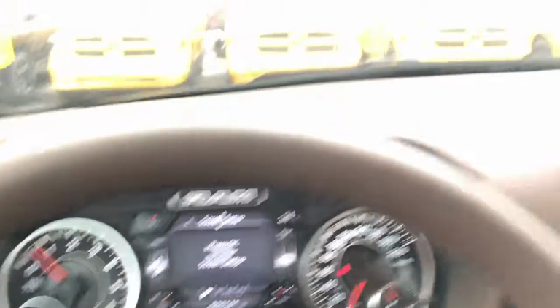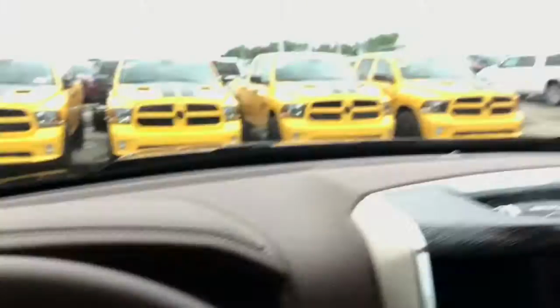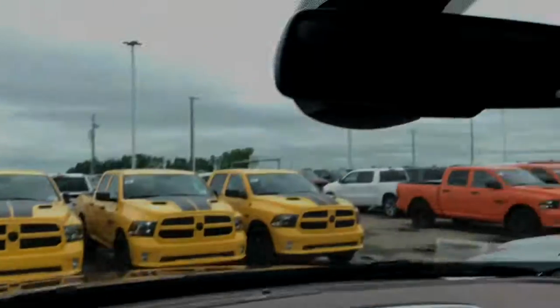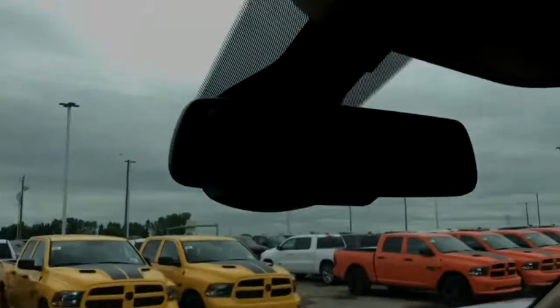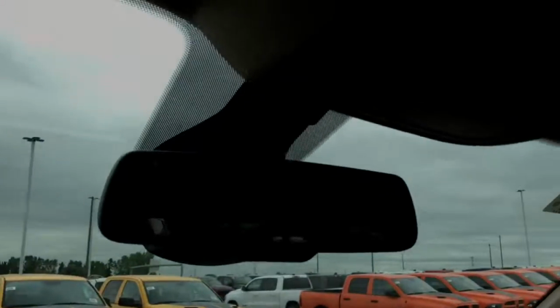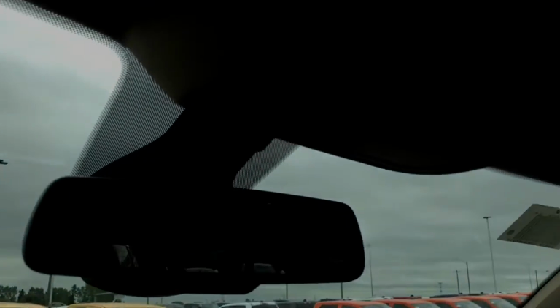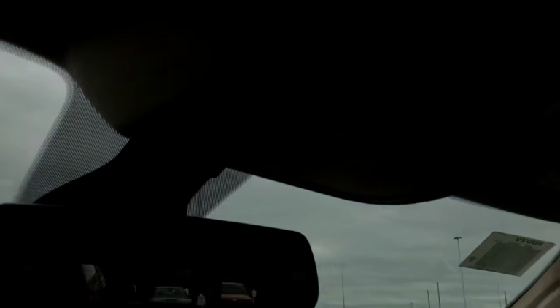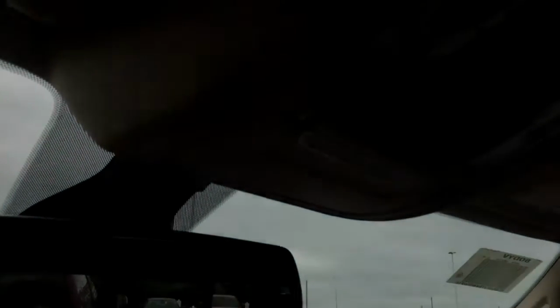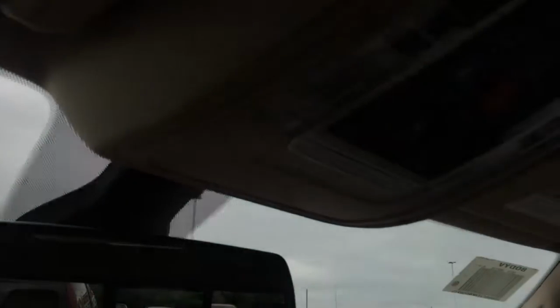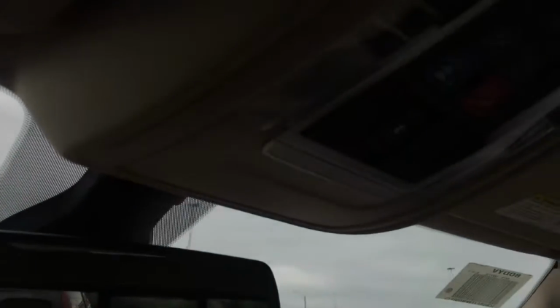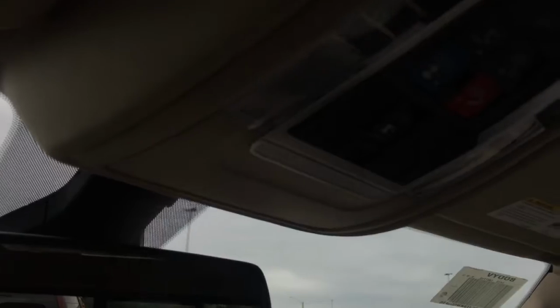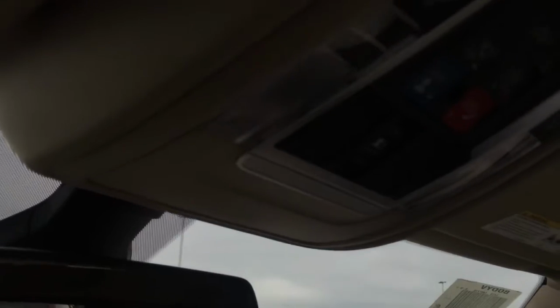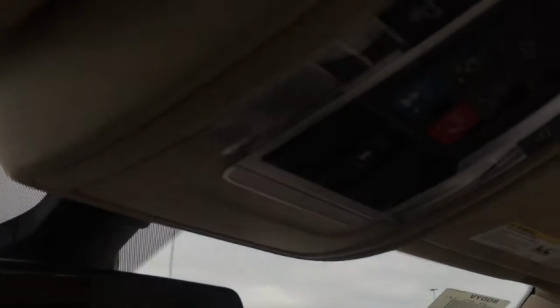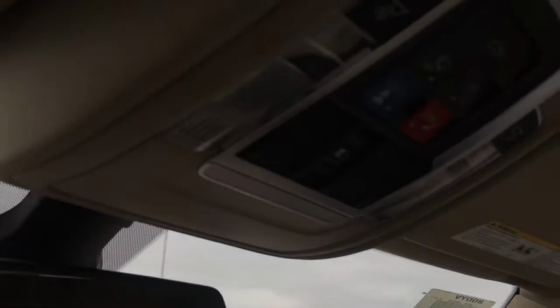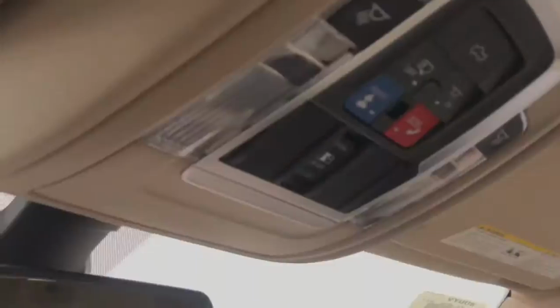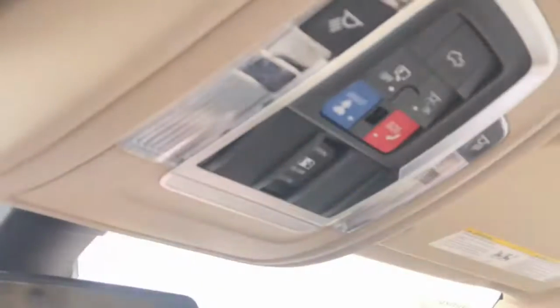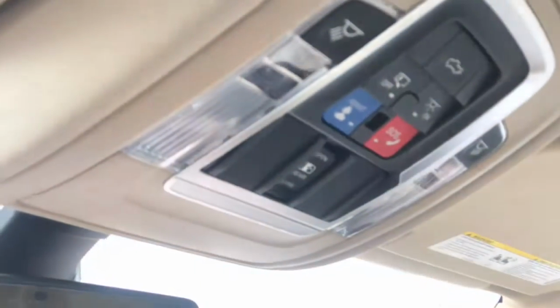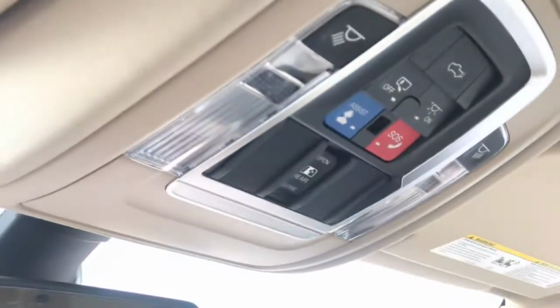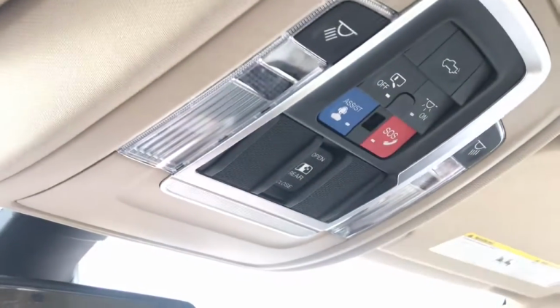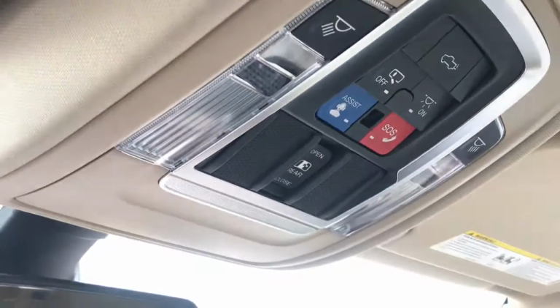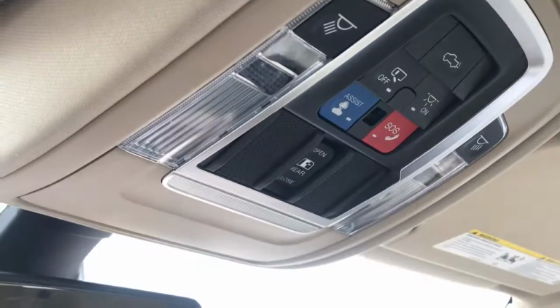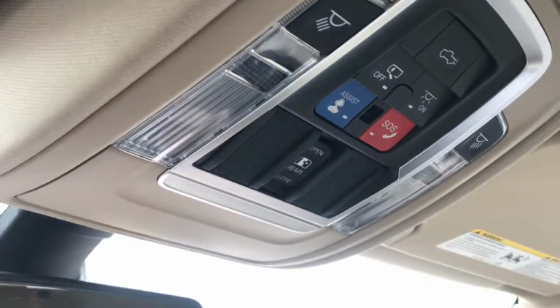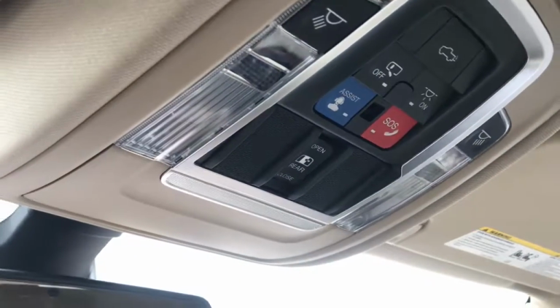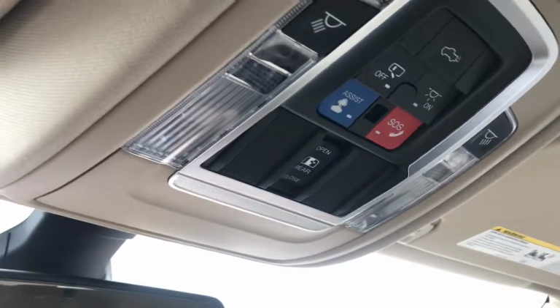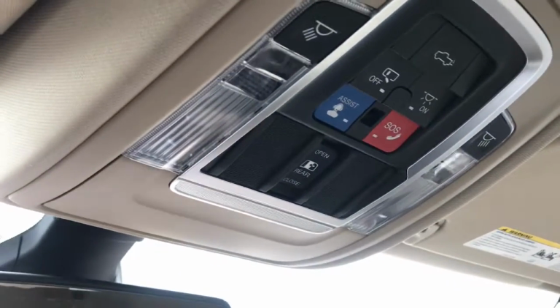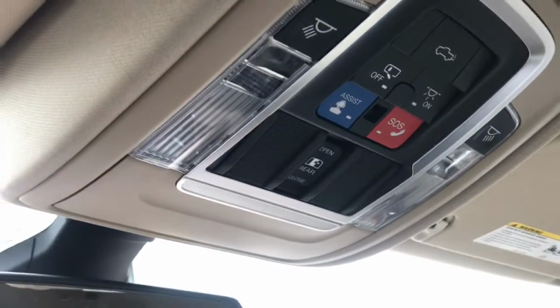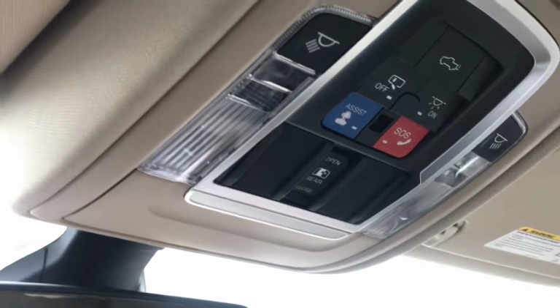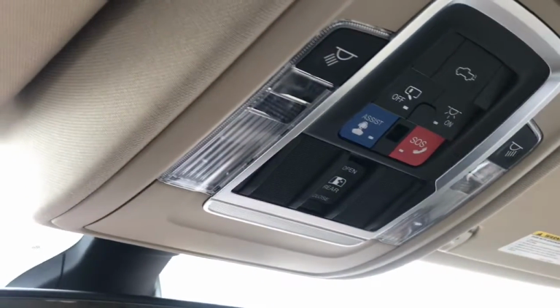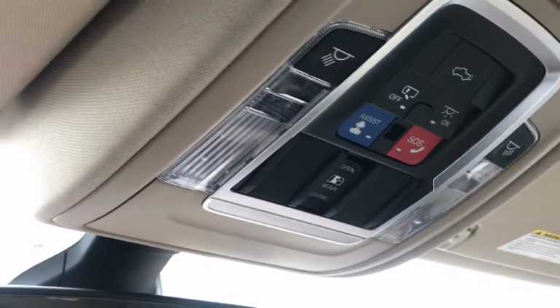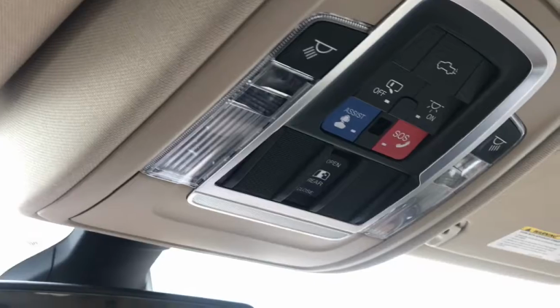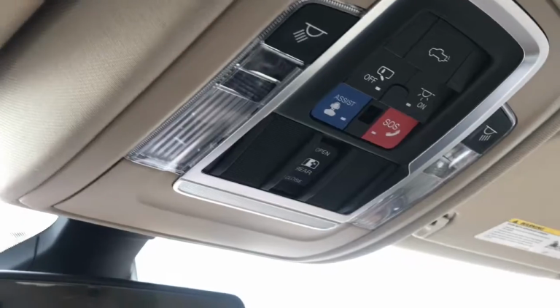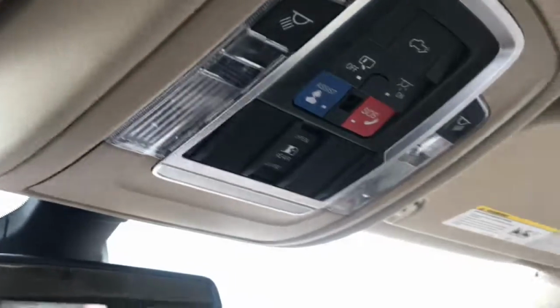Also, if we take a look just above the rearview mirror here, we've got your assist and SOS quick-to-access button and your rear window open control.